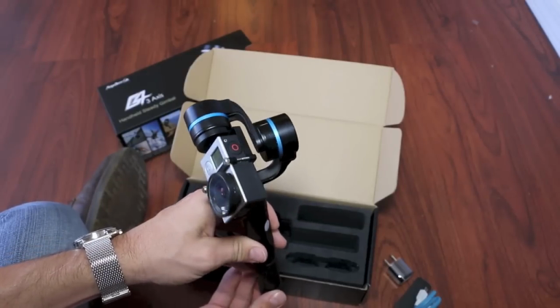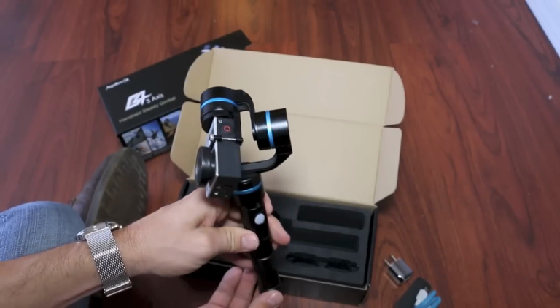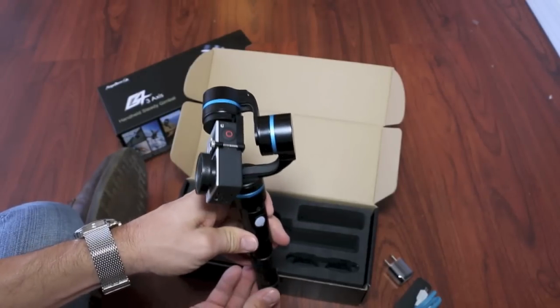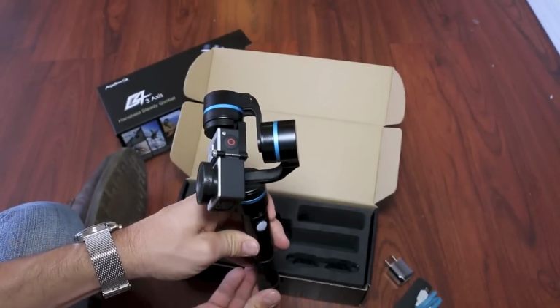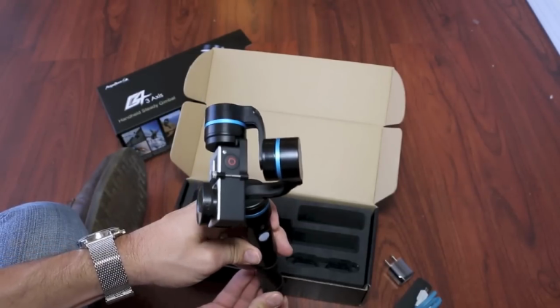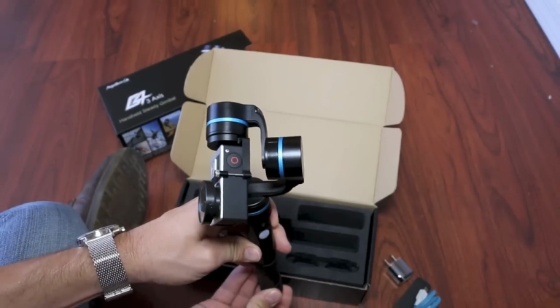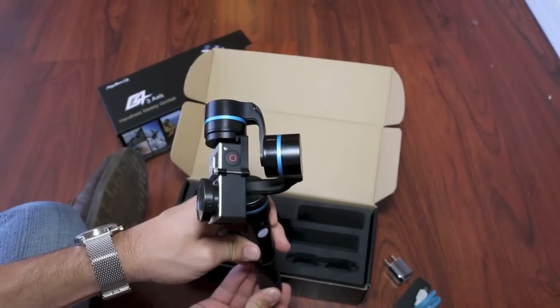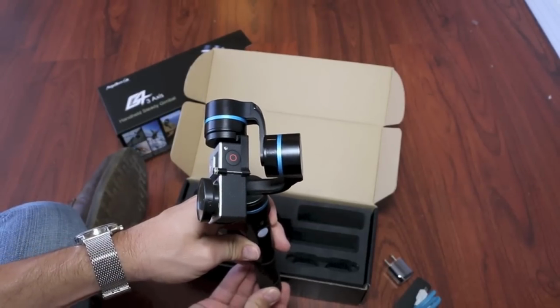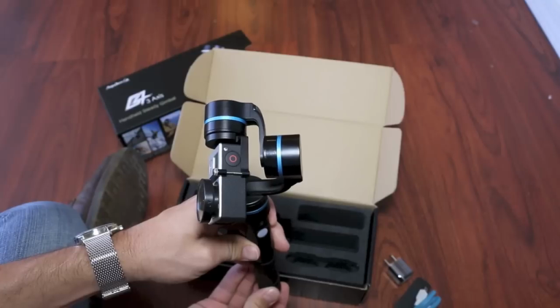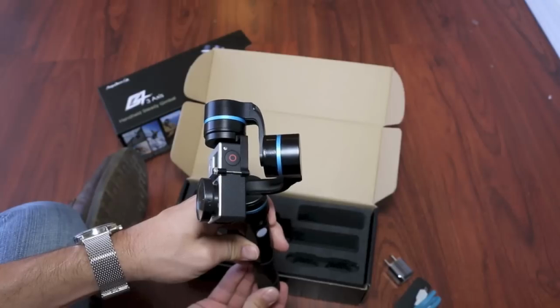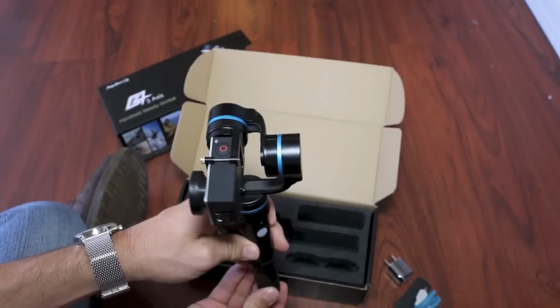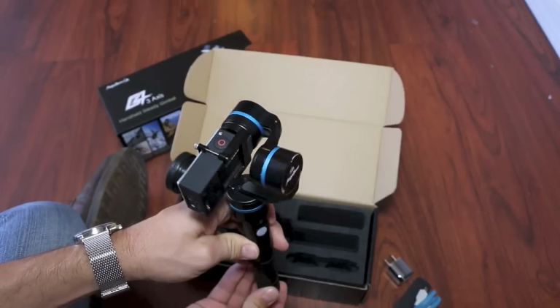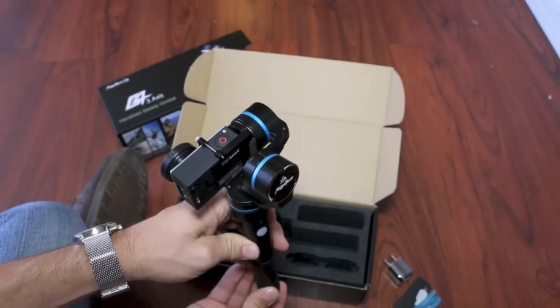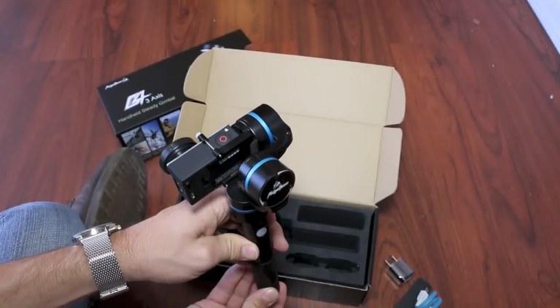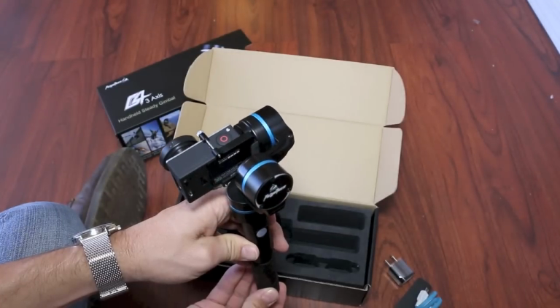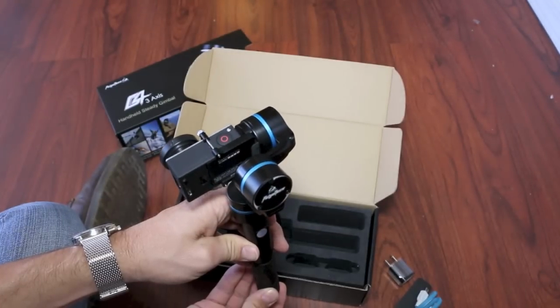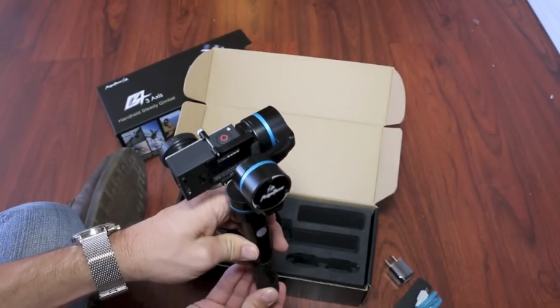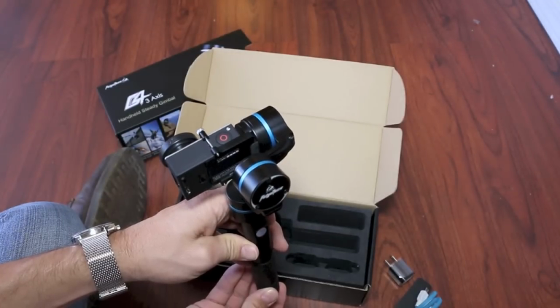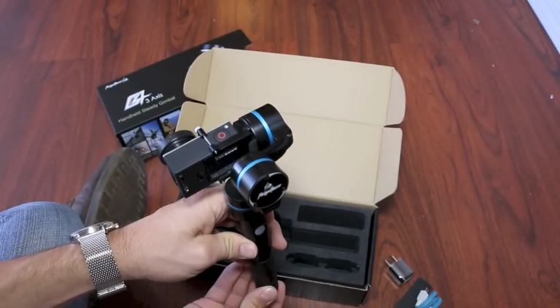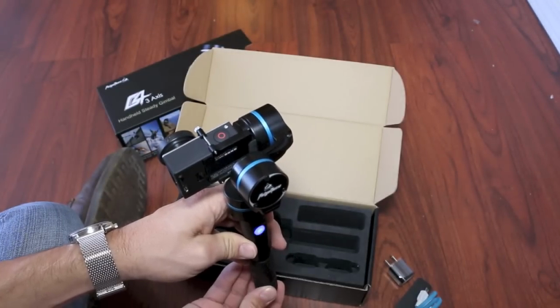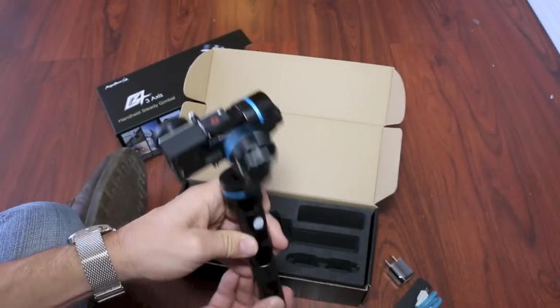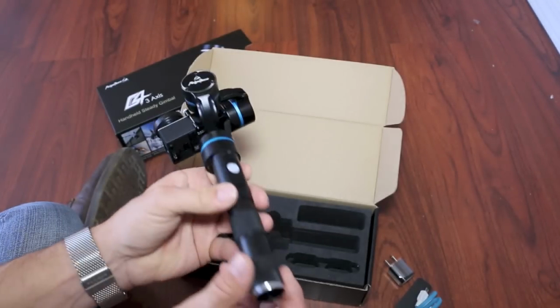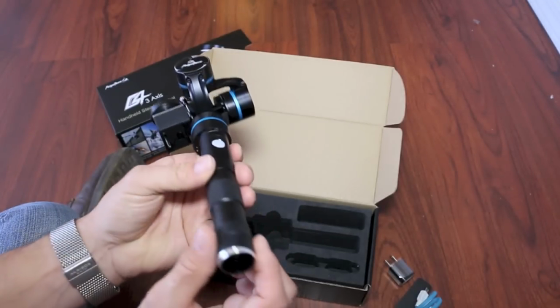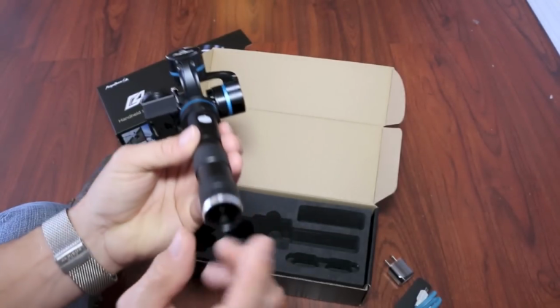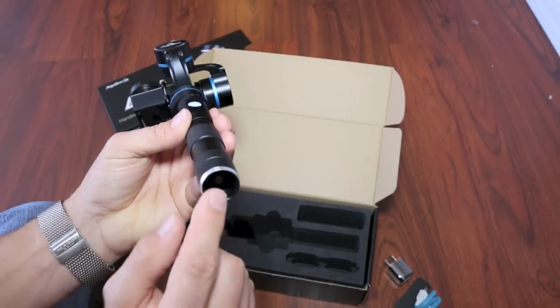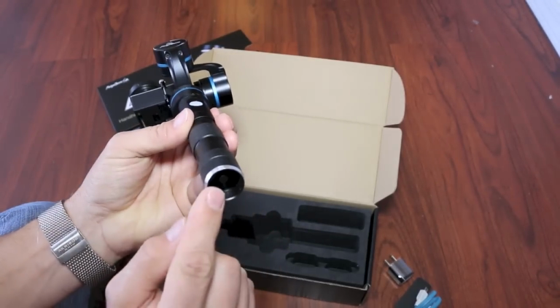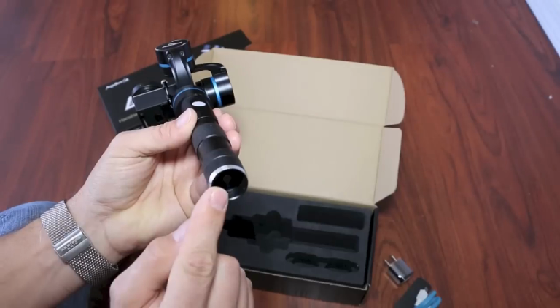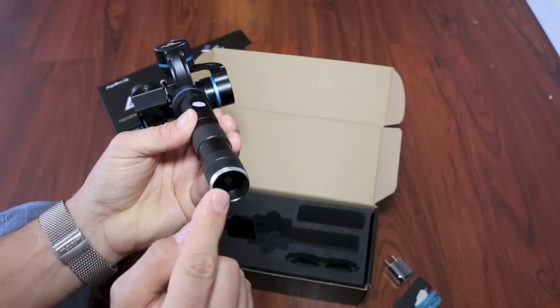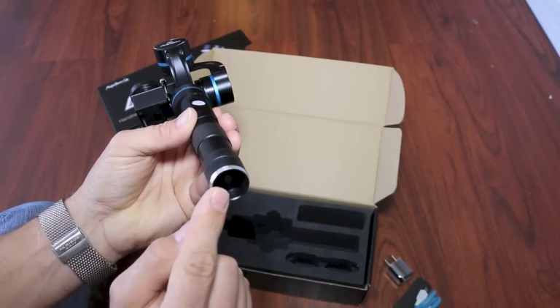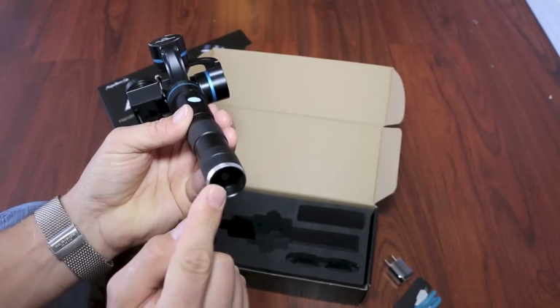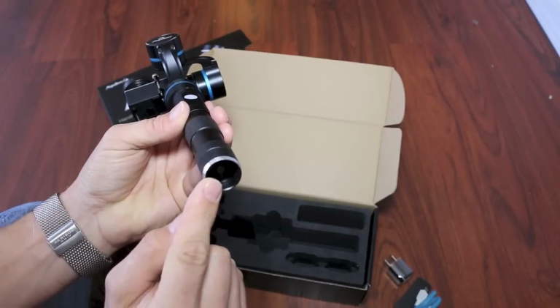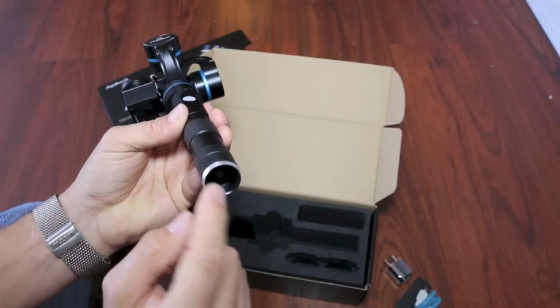Next, all you have to do is turn it on and wait a moment for the gimbal to initialize and balance itself. The on-off switch is located at the bottom of the handle.